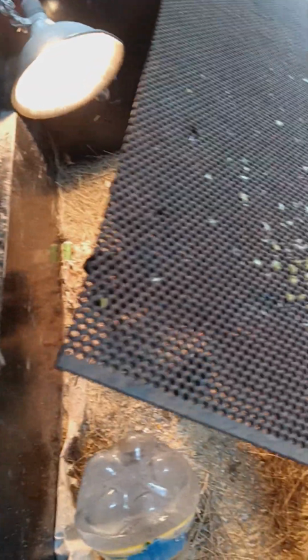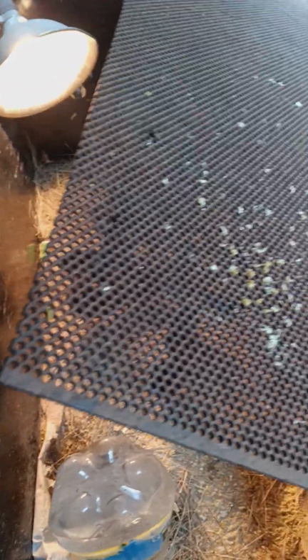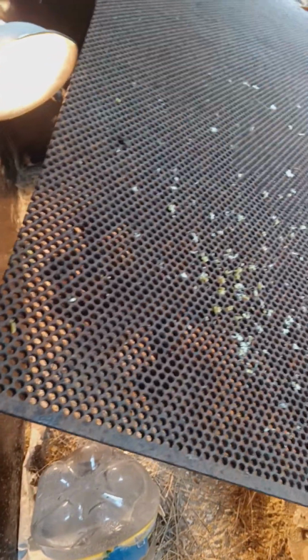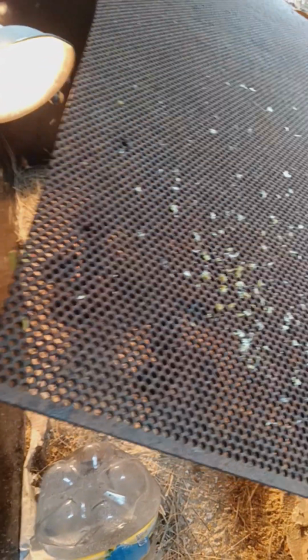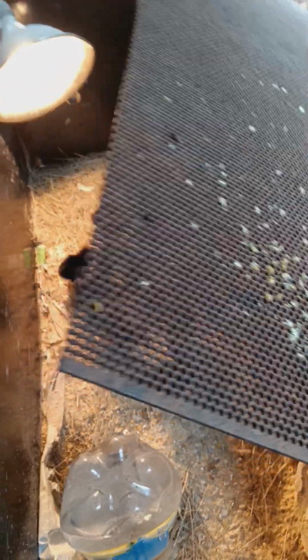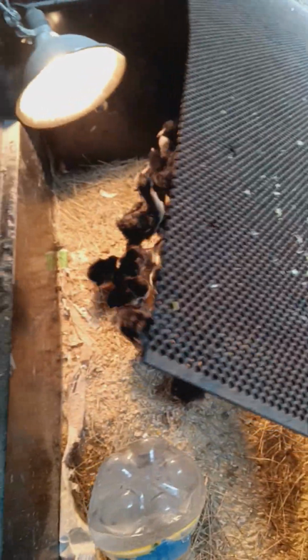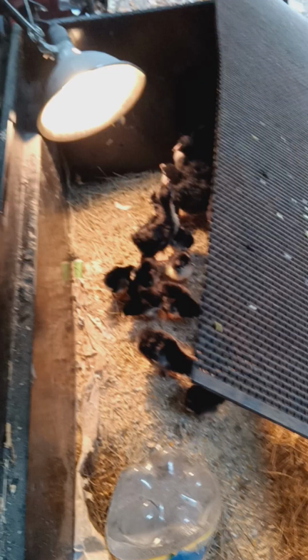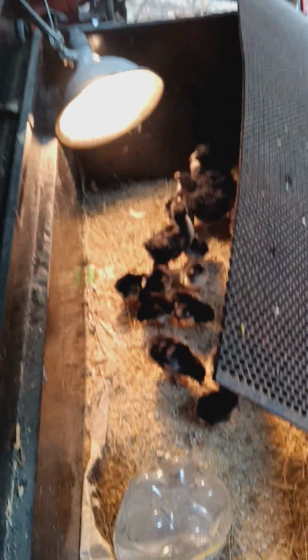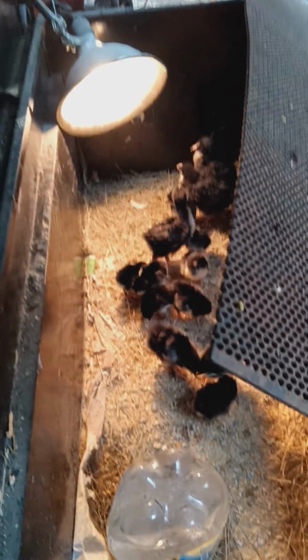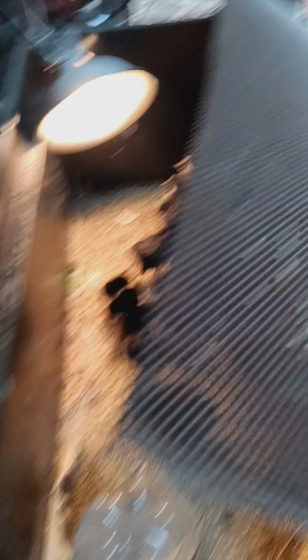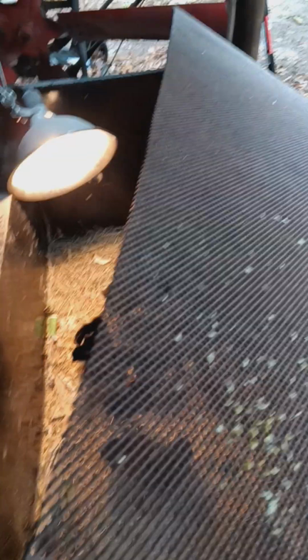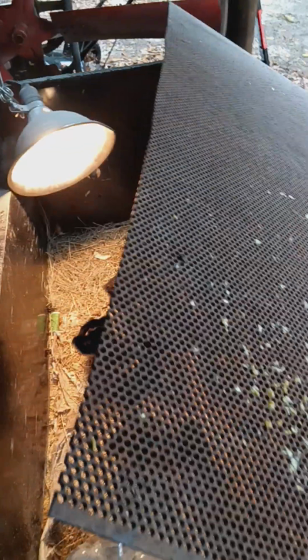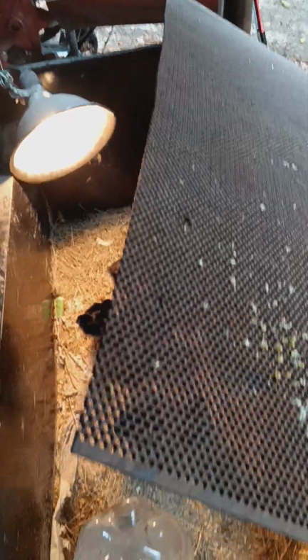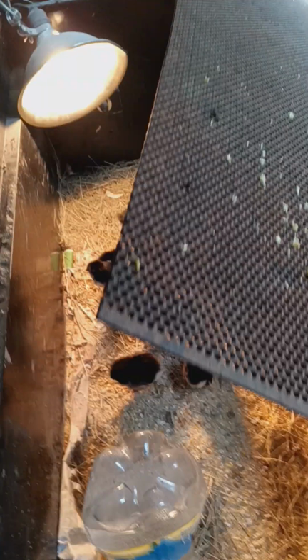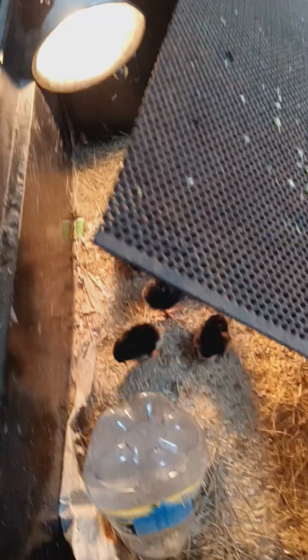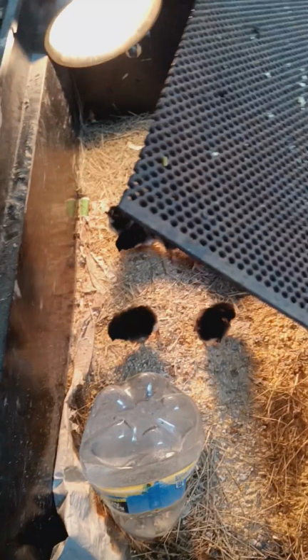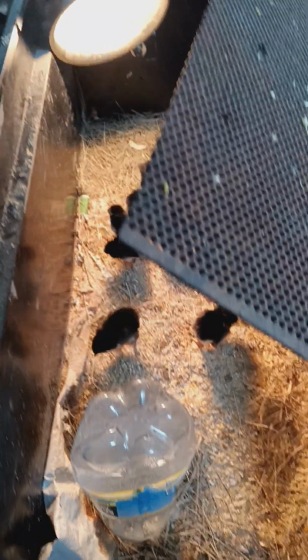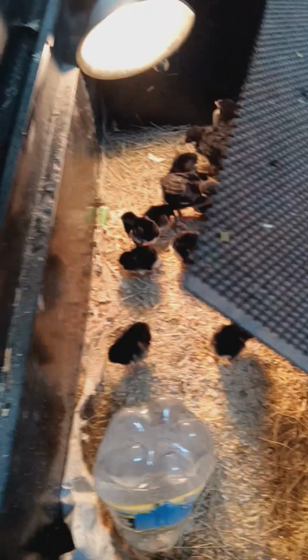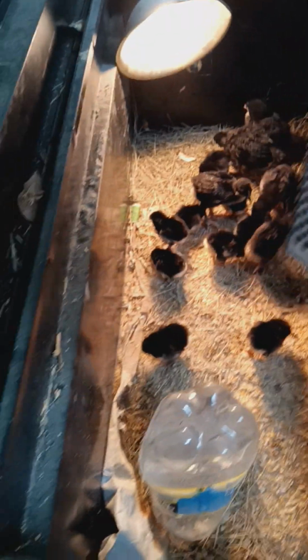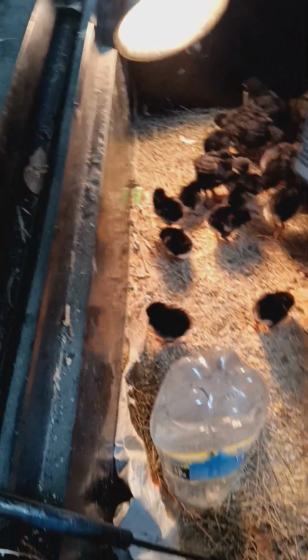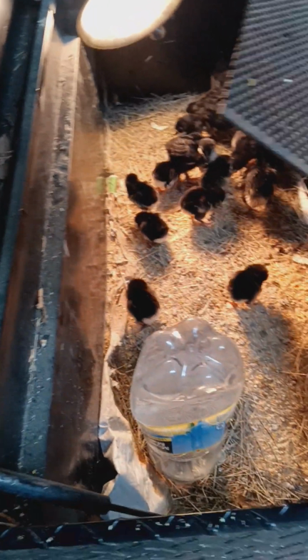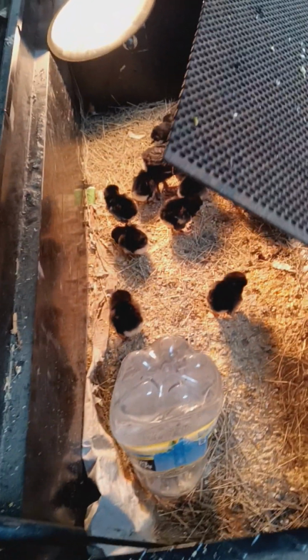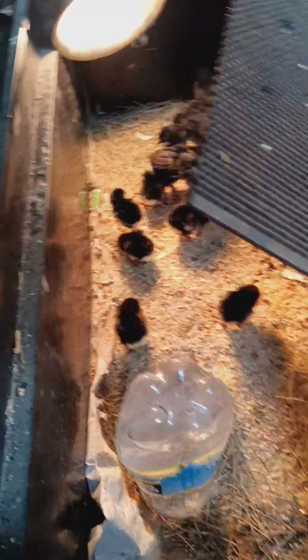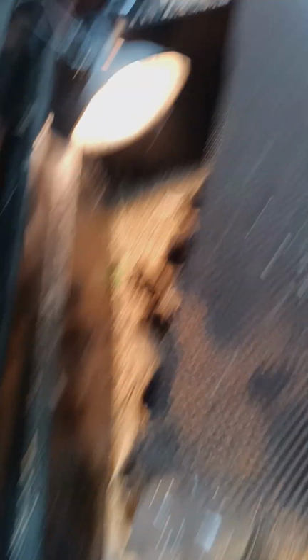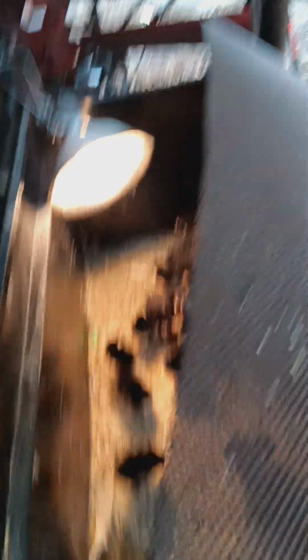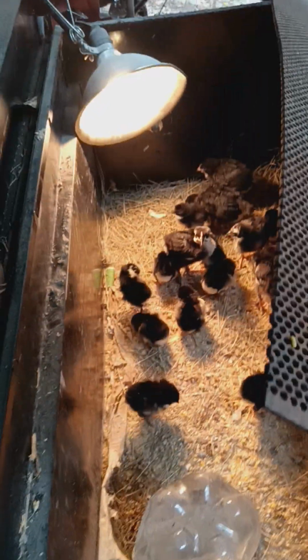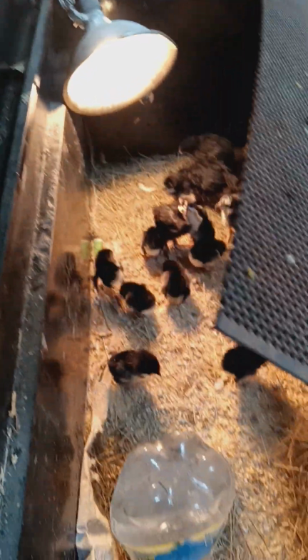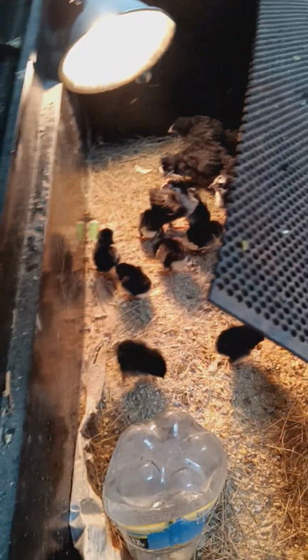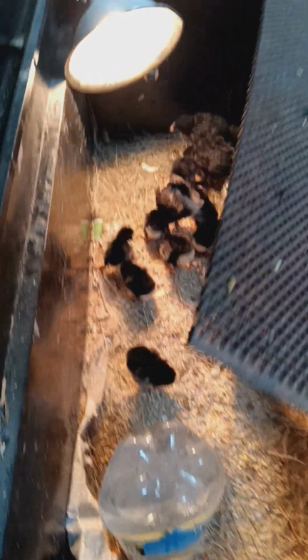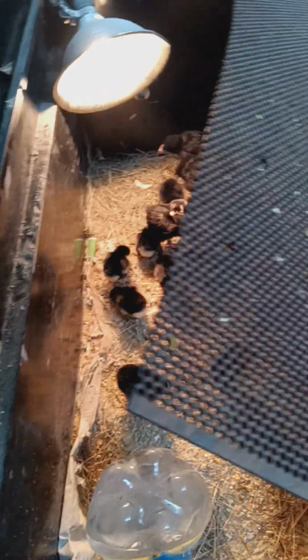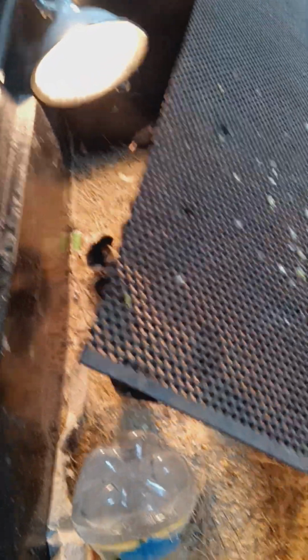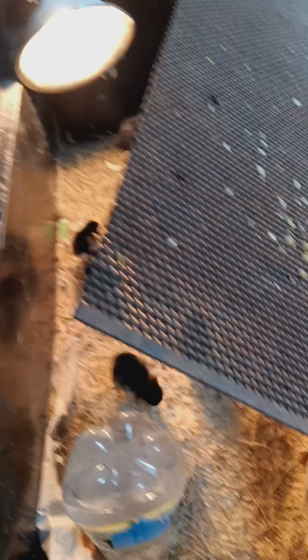Those are black copper Marans mixed with something else — they're not pure breeds. I got them from a local farmer who had a bunch of mixes in their flock.